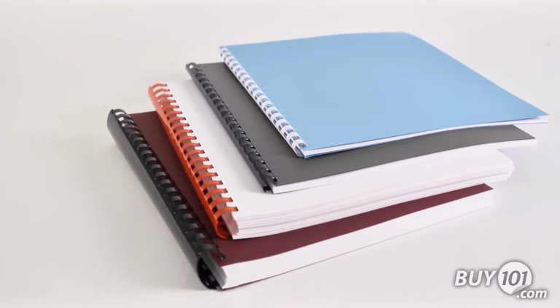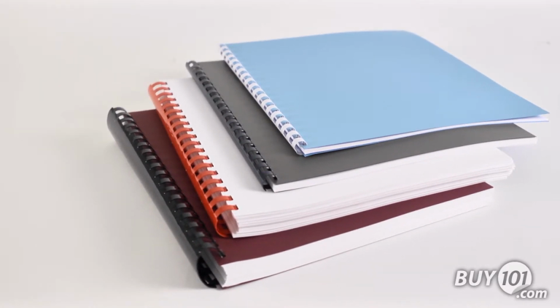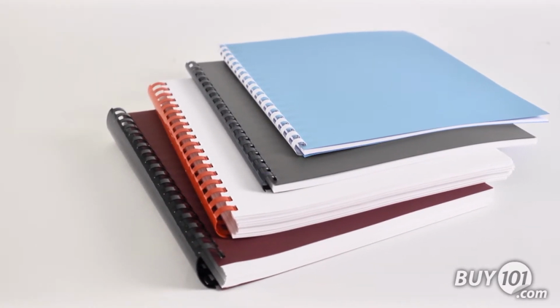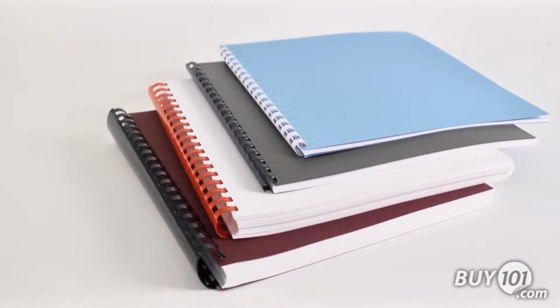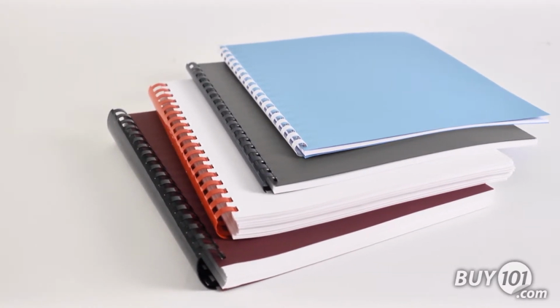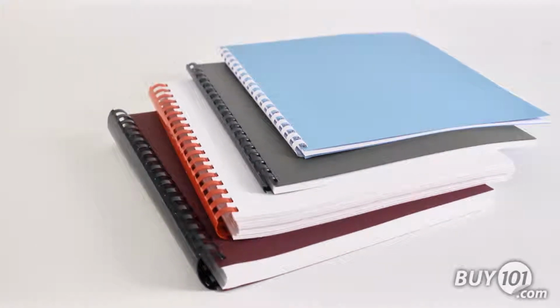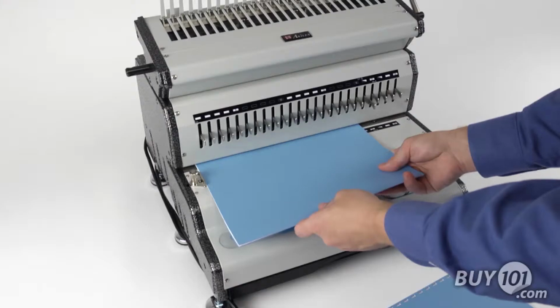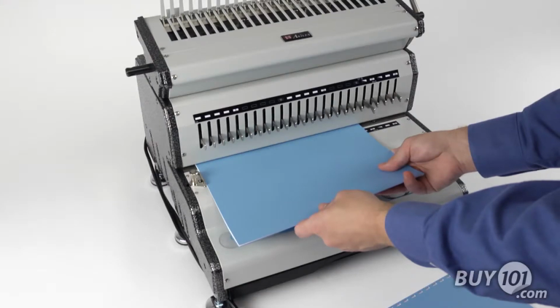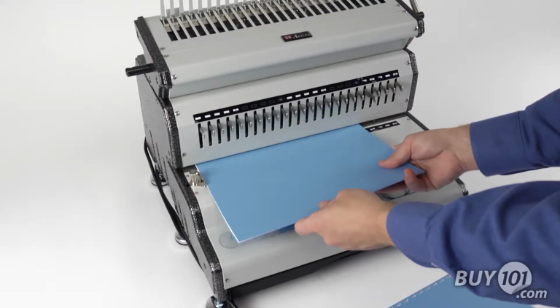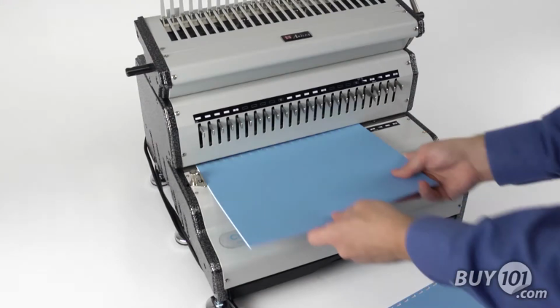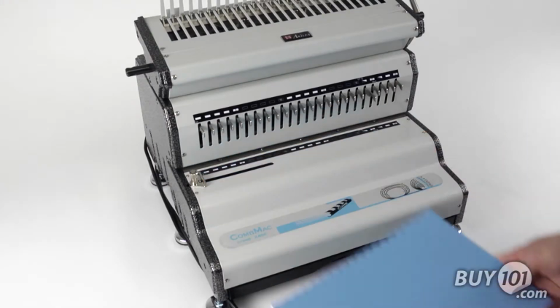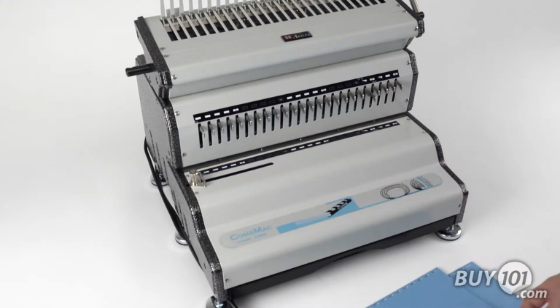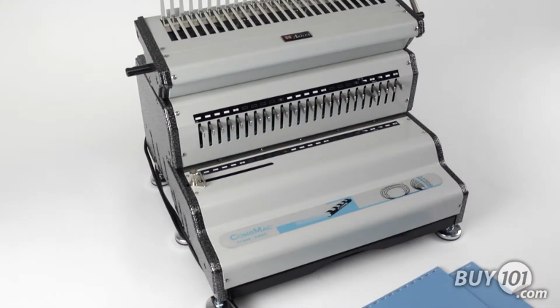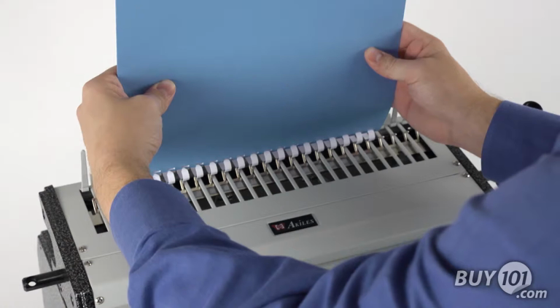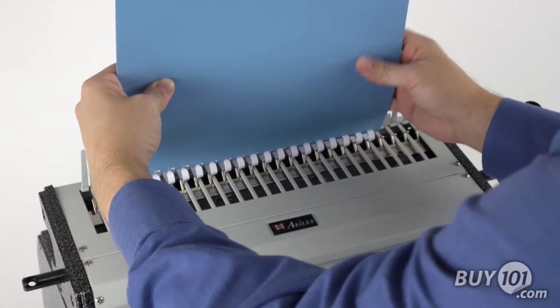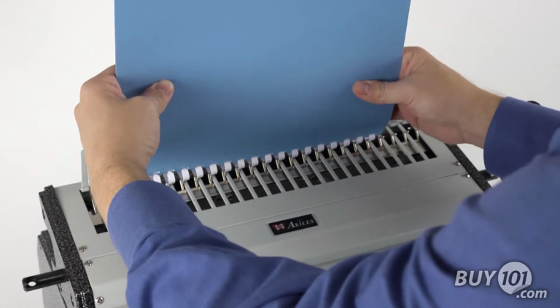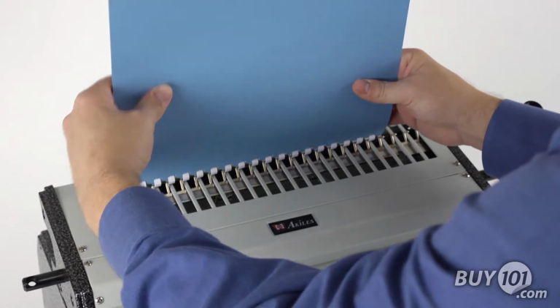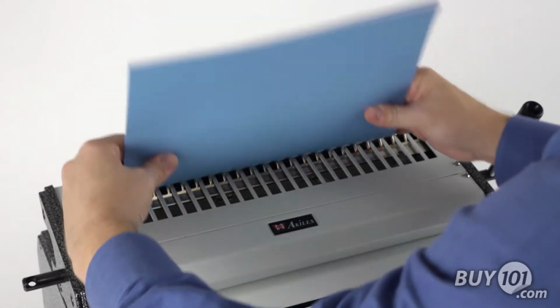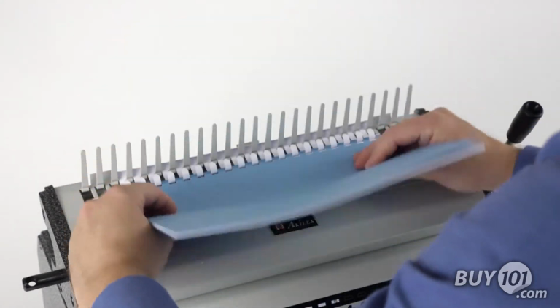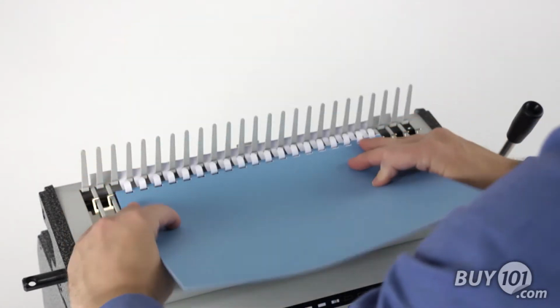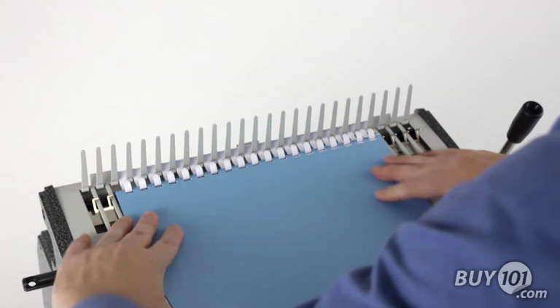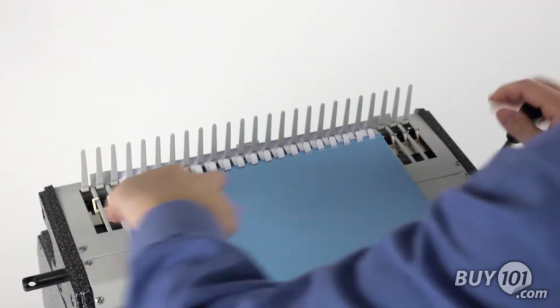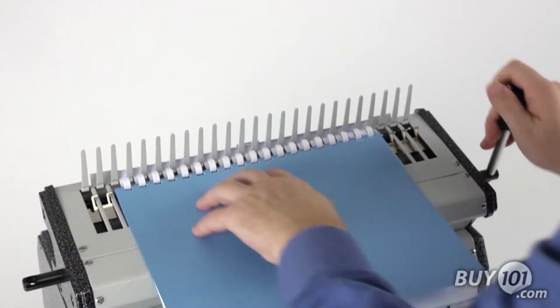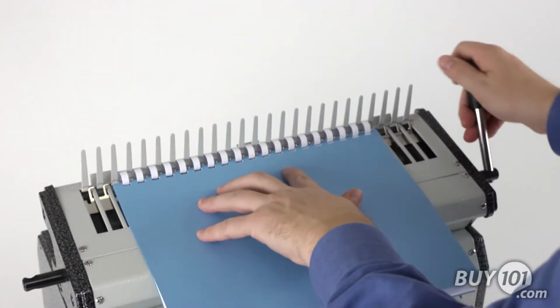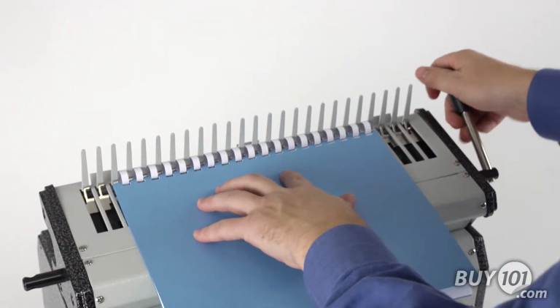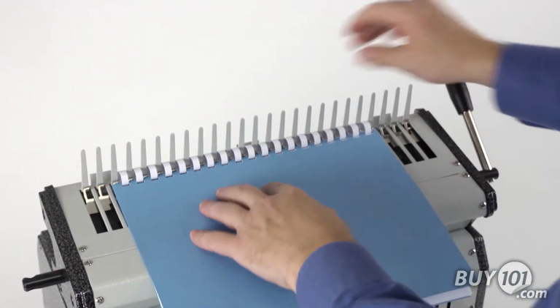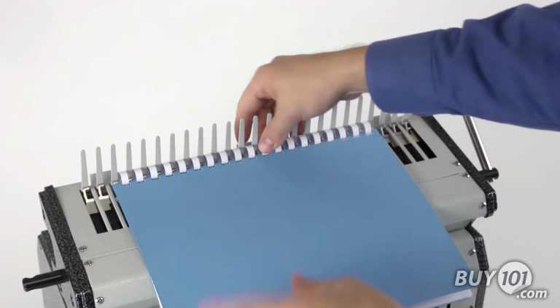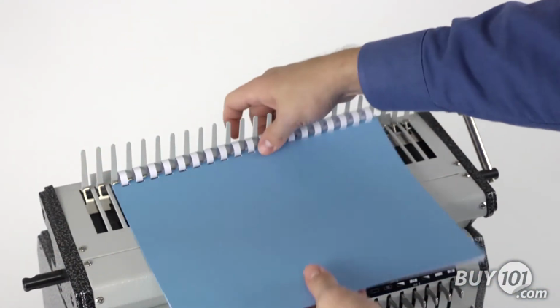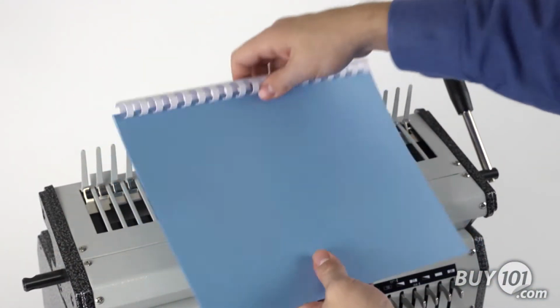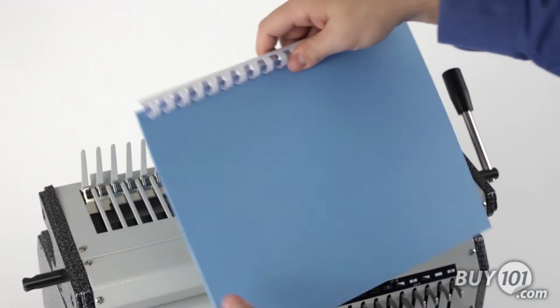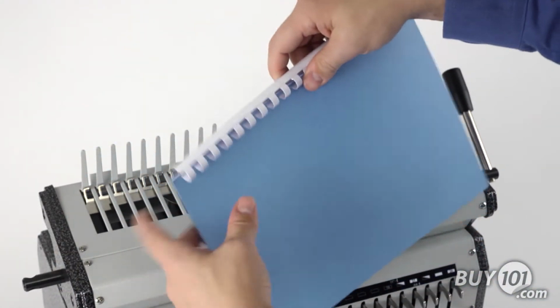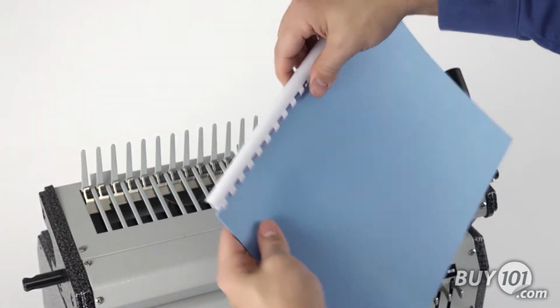Let's see it in action! Simply punch your document, drop the punched sheets on the comb, release the handle, and you're all done. Simple as that.